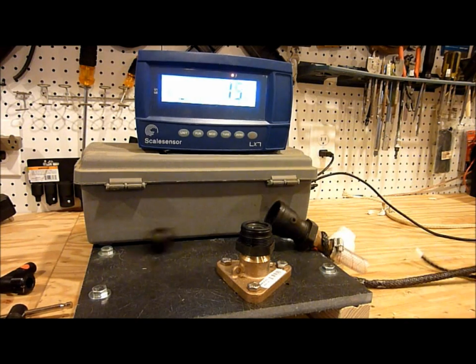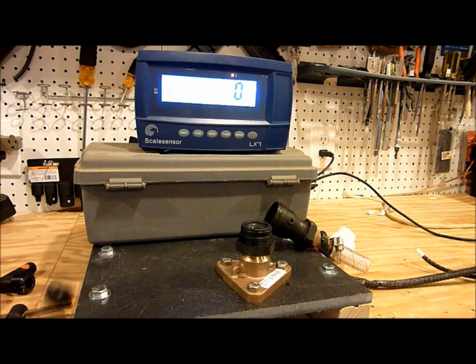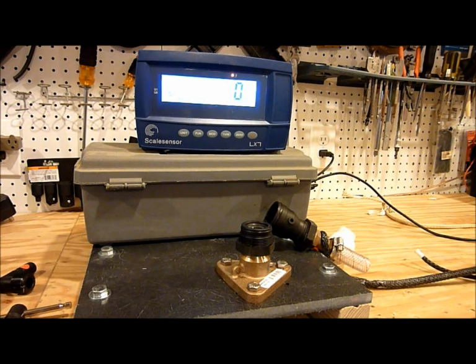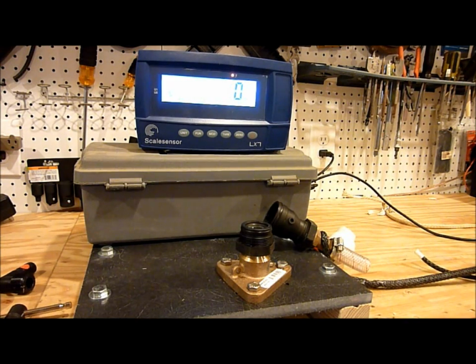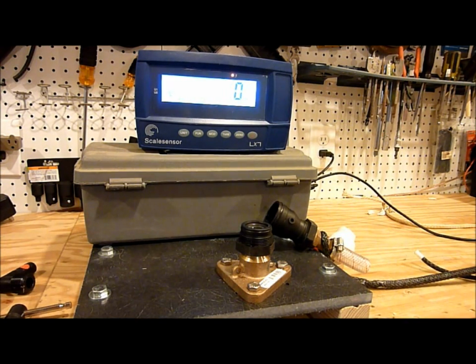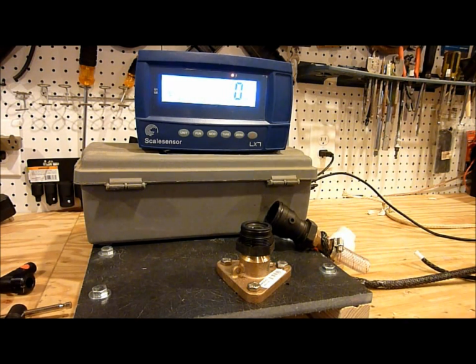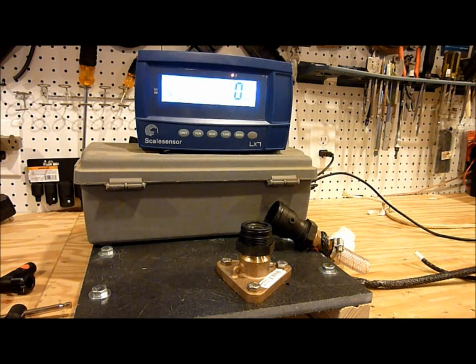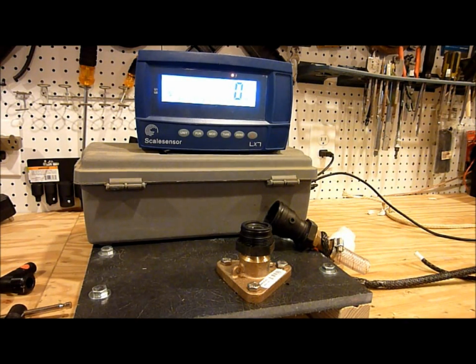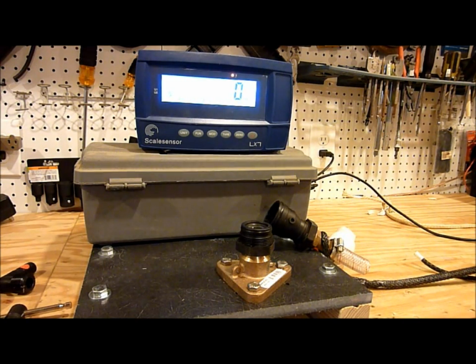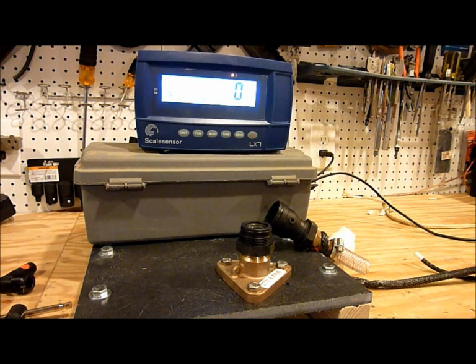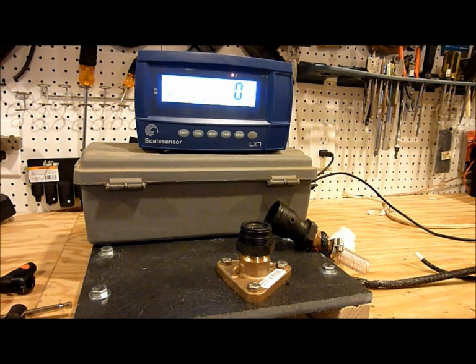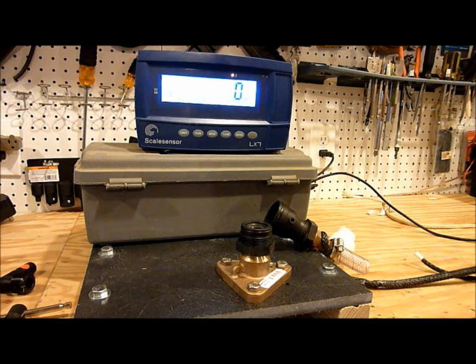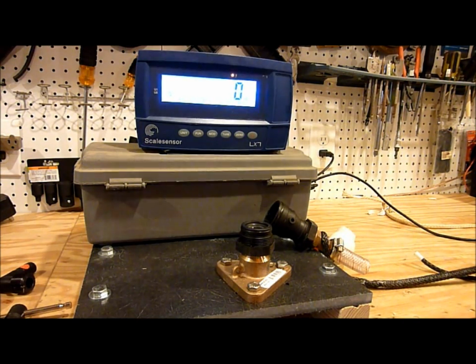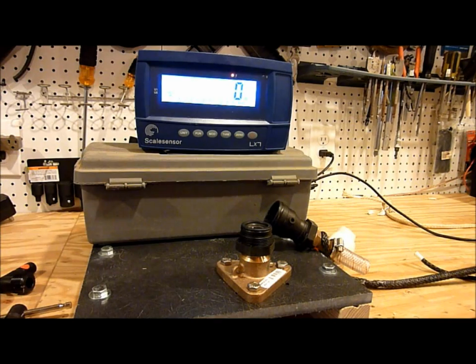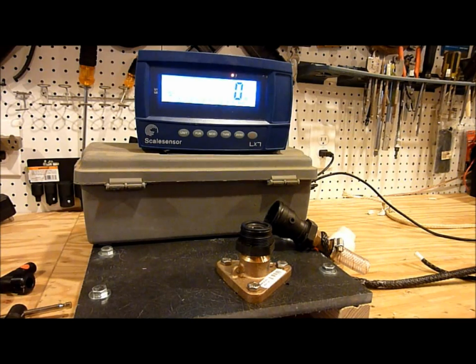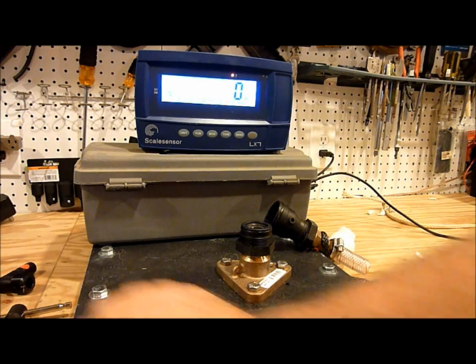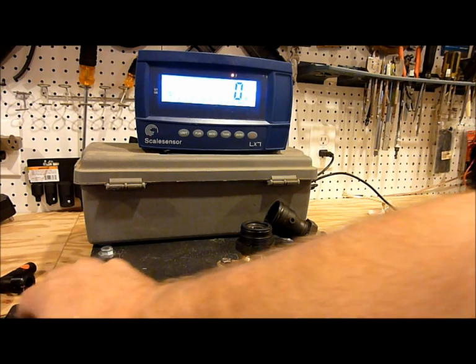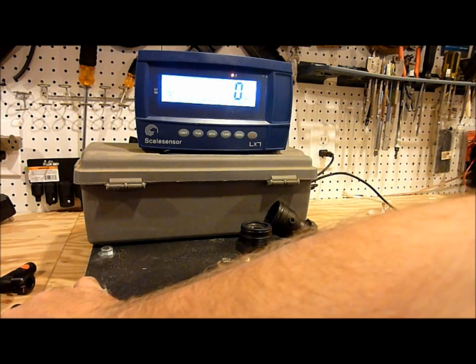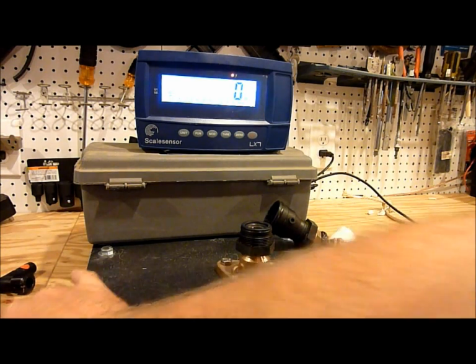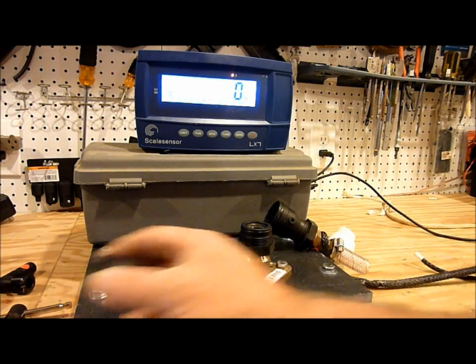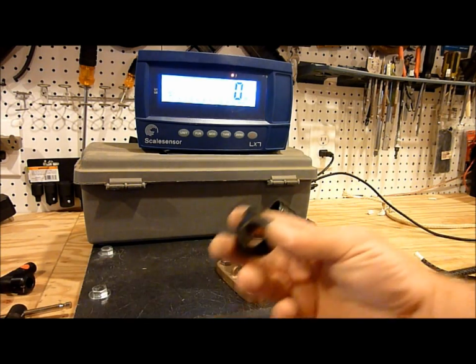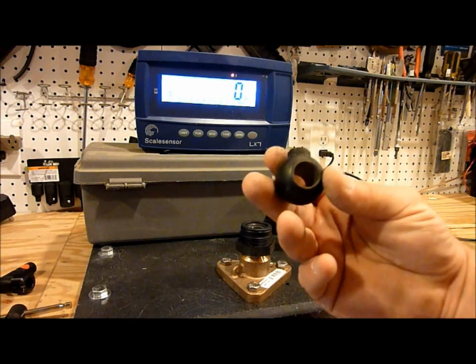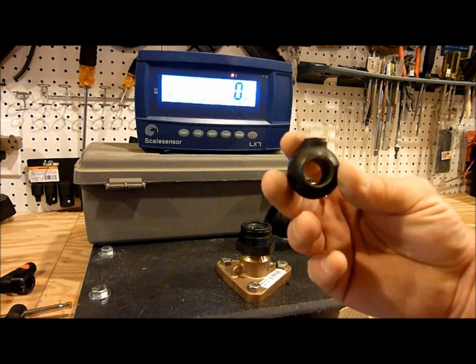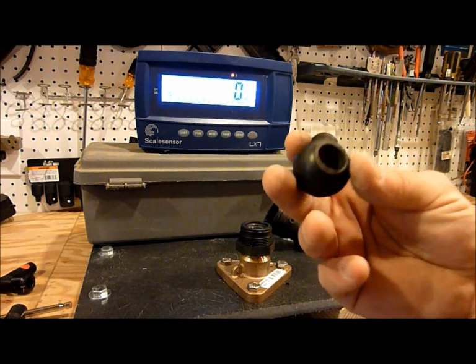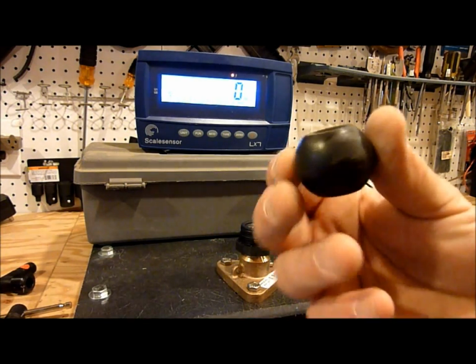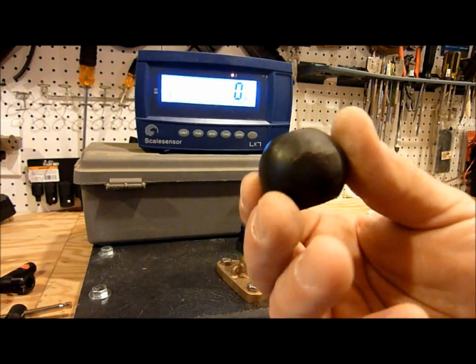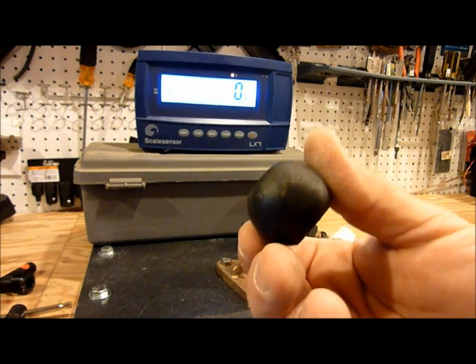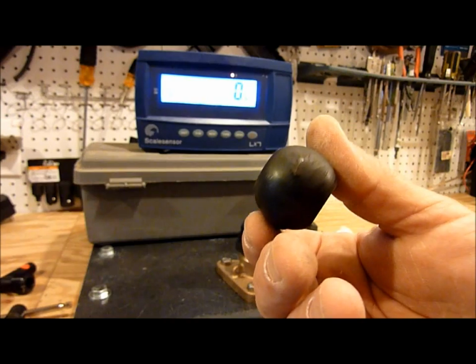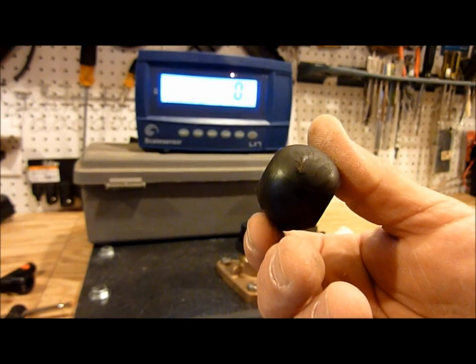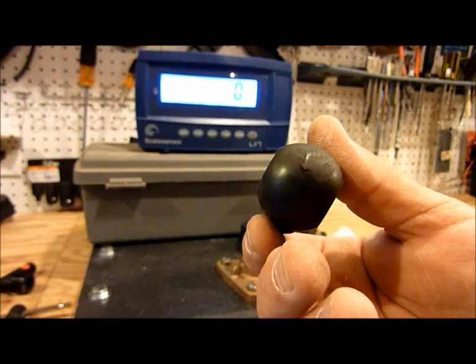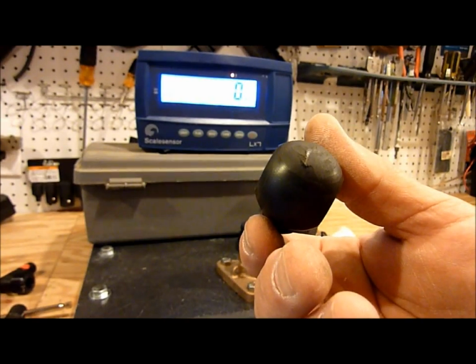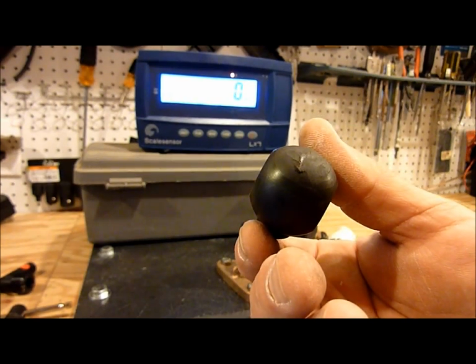Whoa! That's not good. That wasn't even 250 pounds. And here's the ball that fell right out of it.